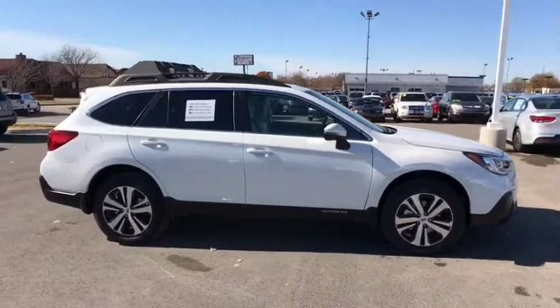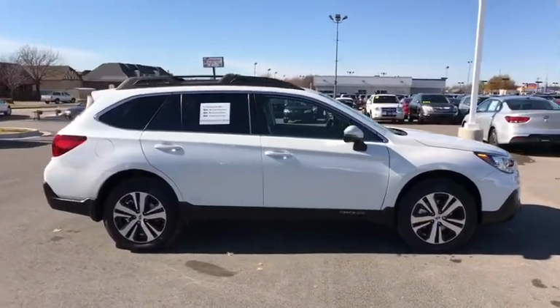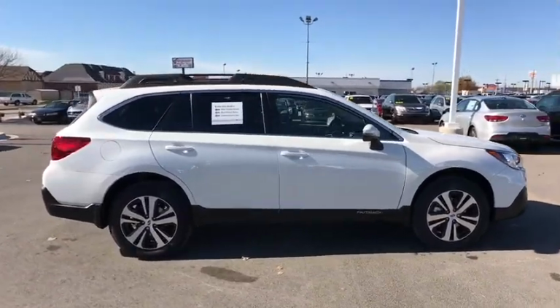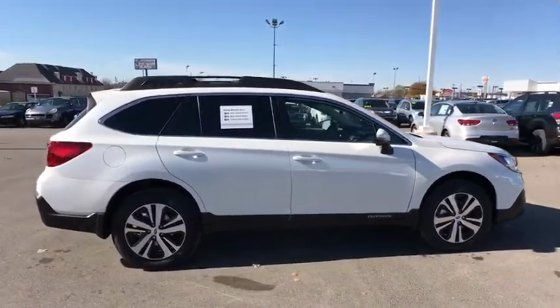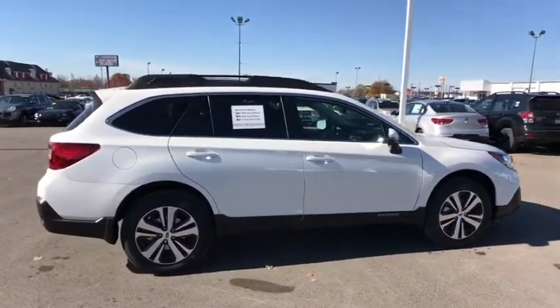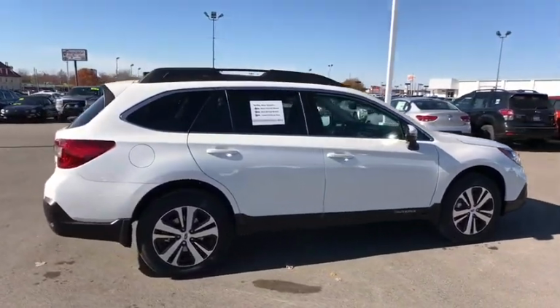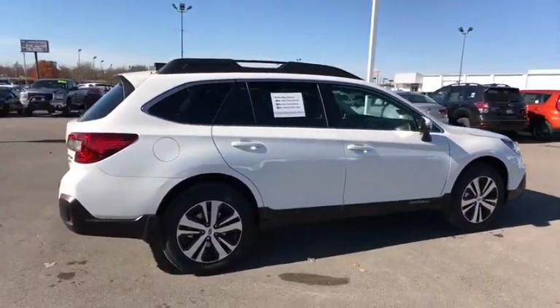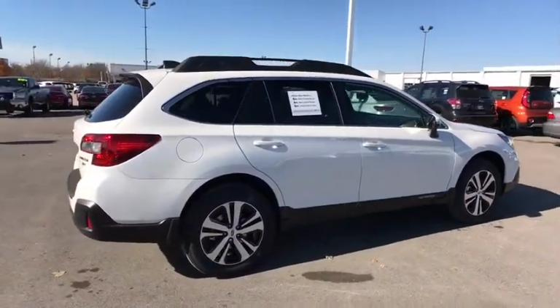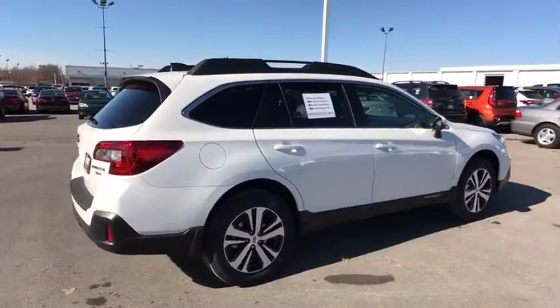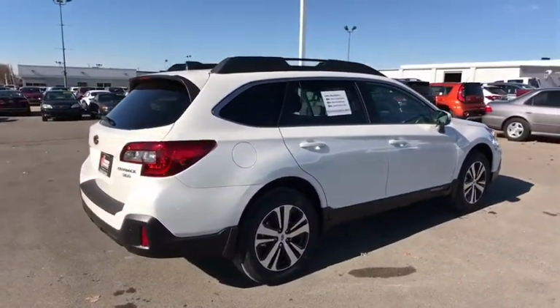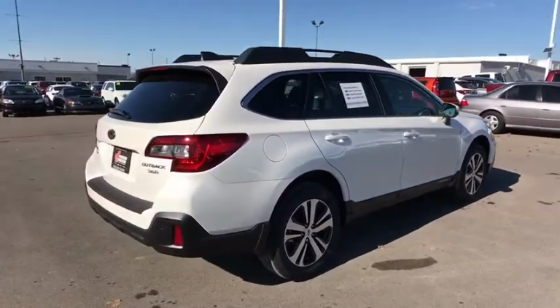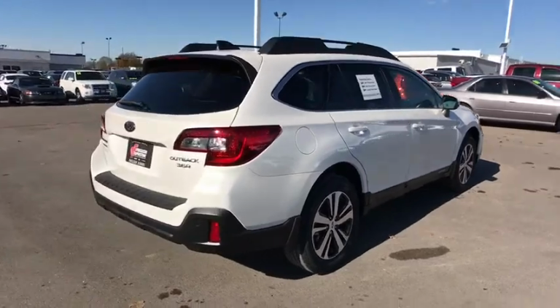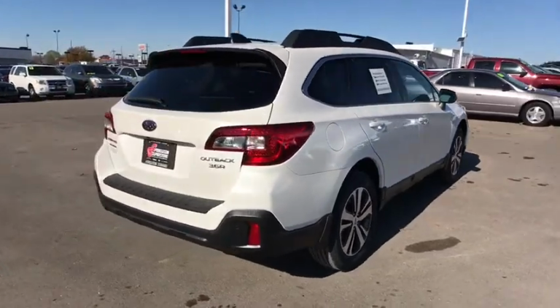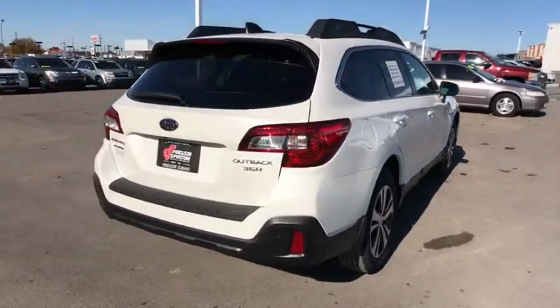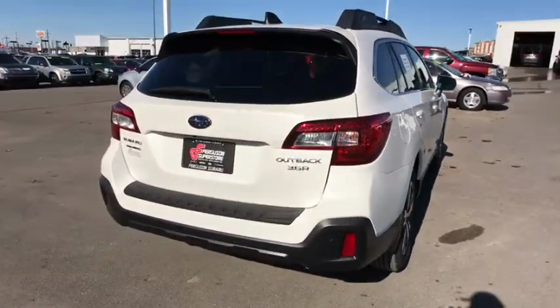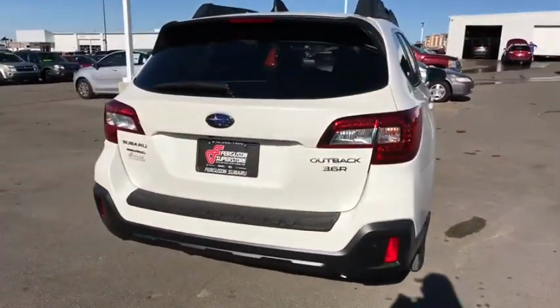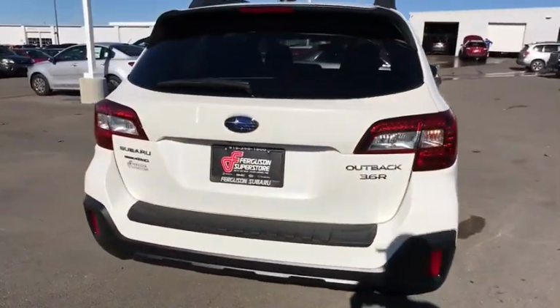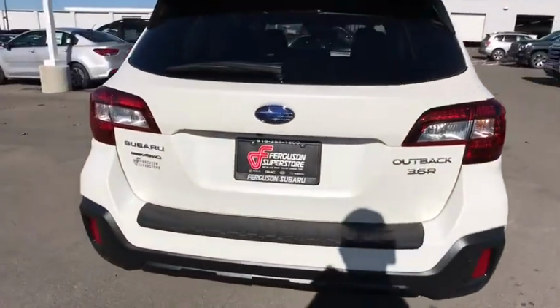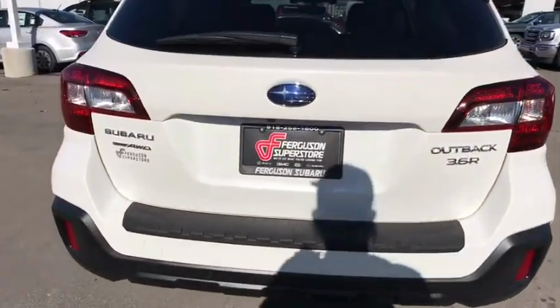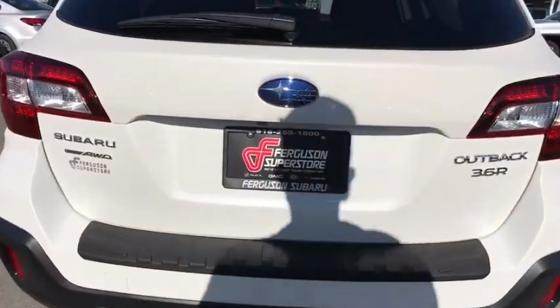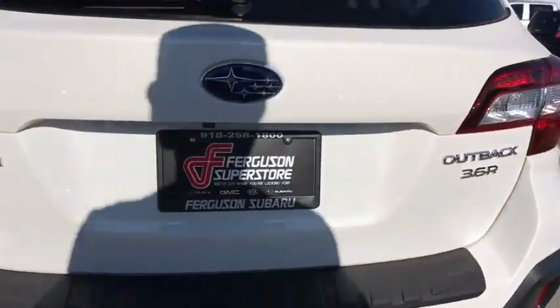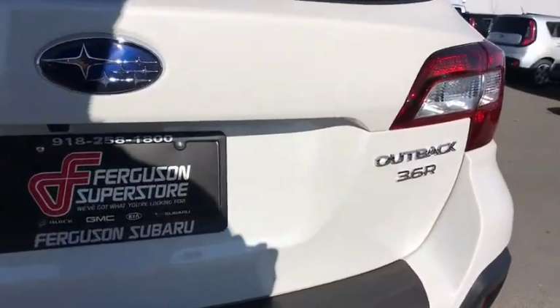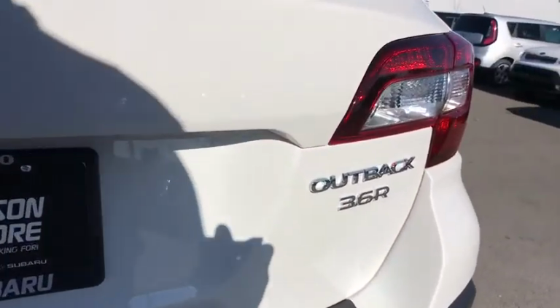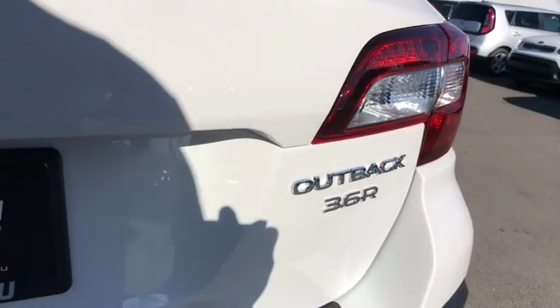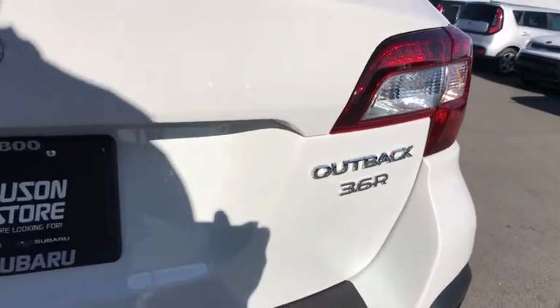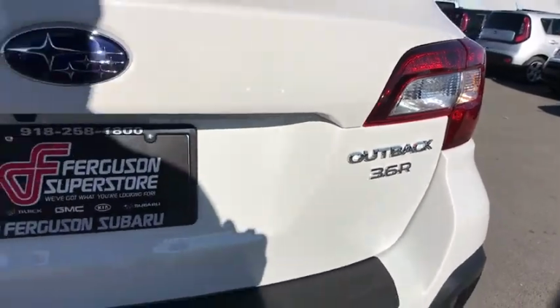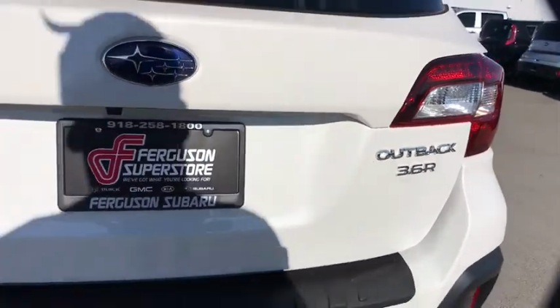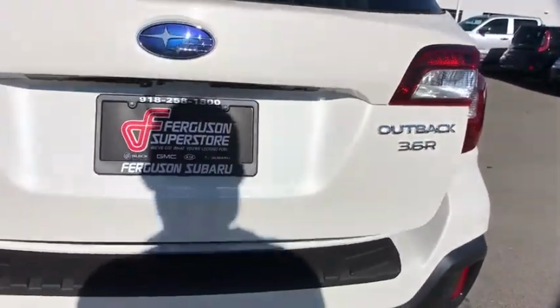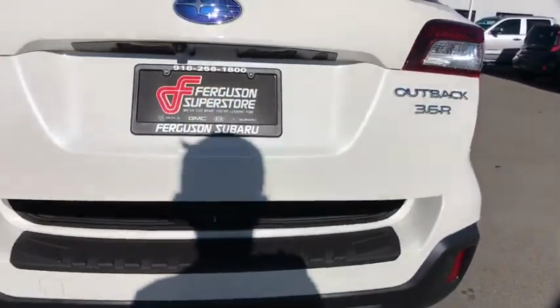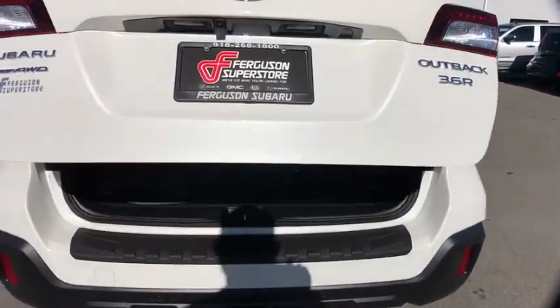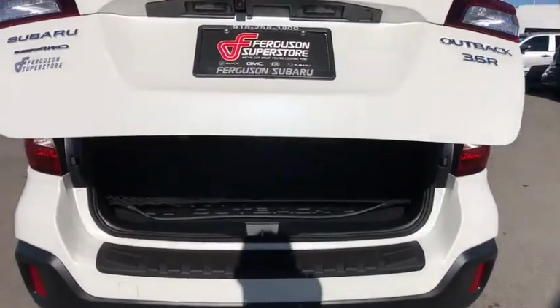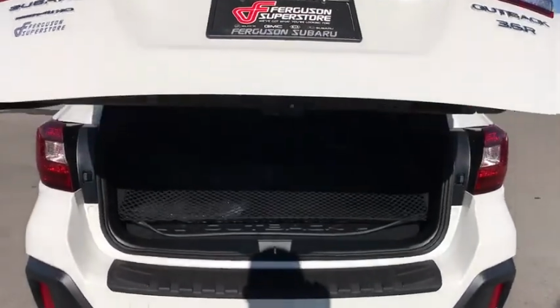Here are some of this vehicle's great options: stability control, traction control, anti-lock braking system, backup camera, keyless entry, power passenger seat, power liftgate, steering wheel audio control, all-wheel drive.